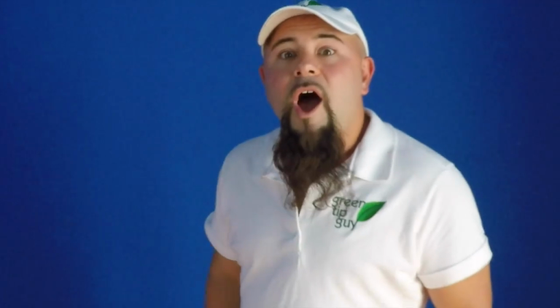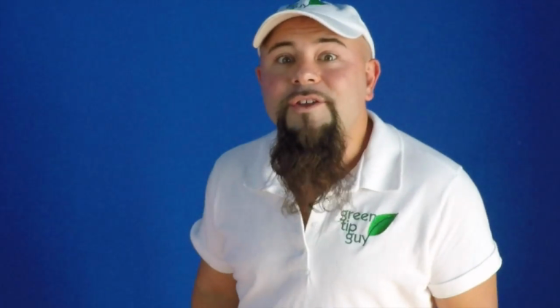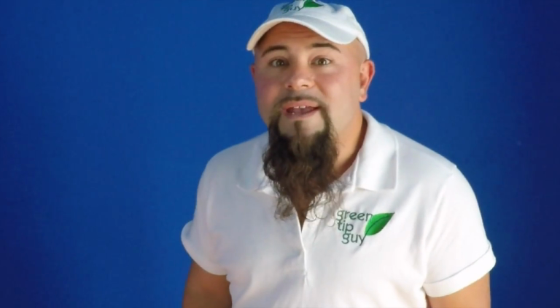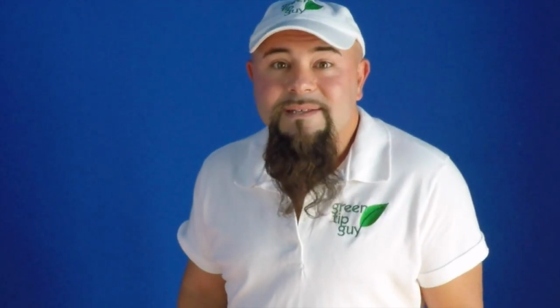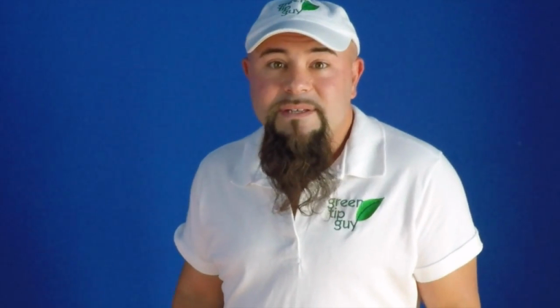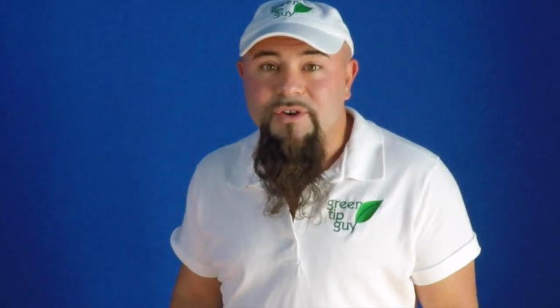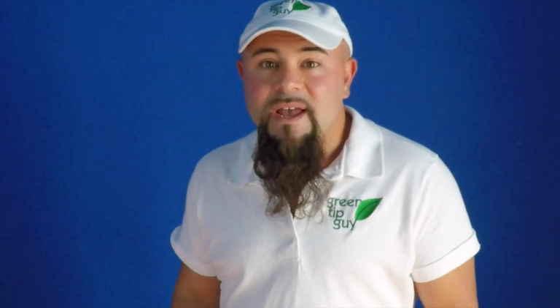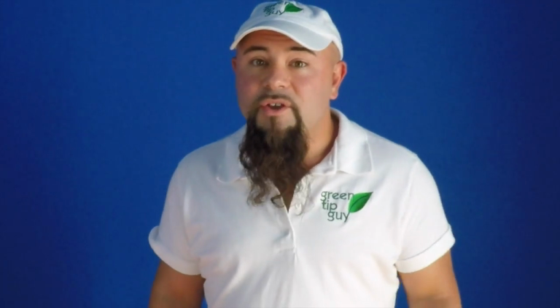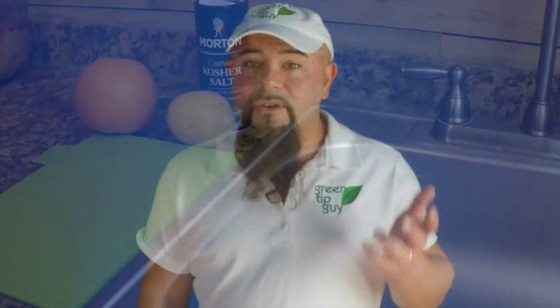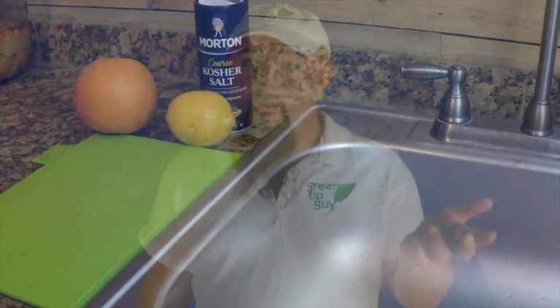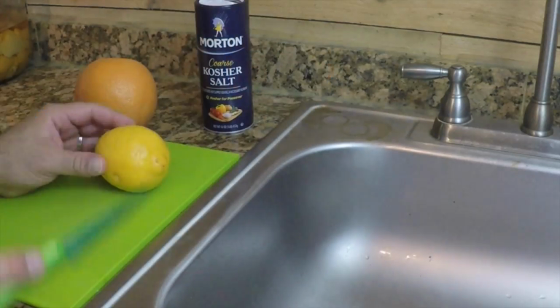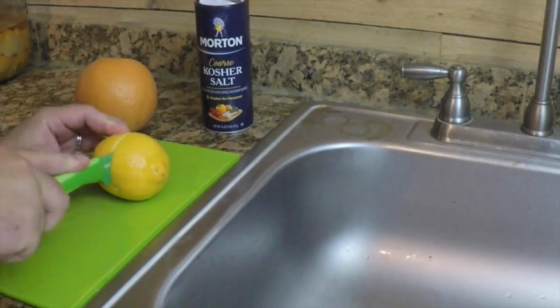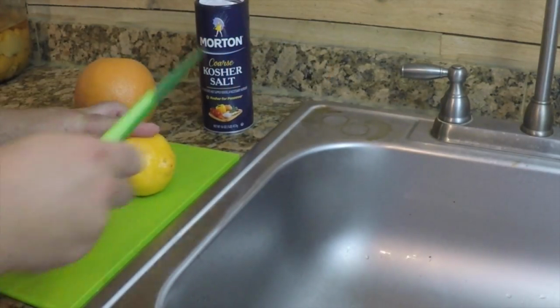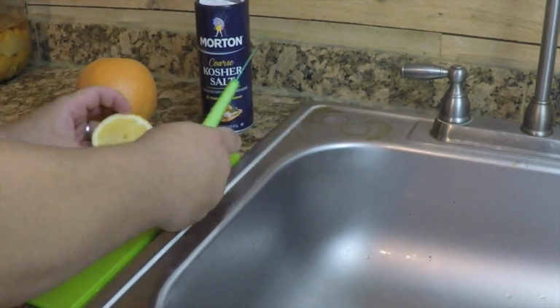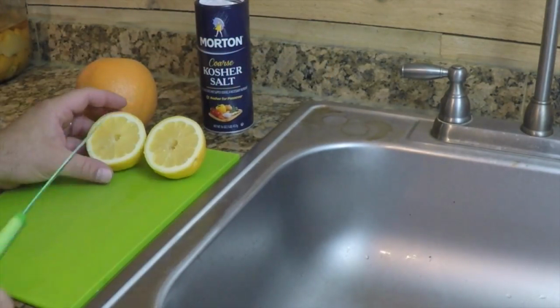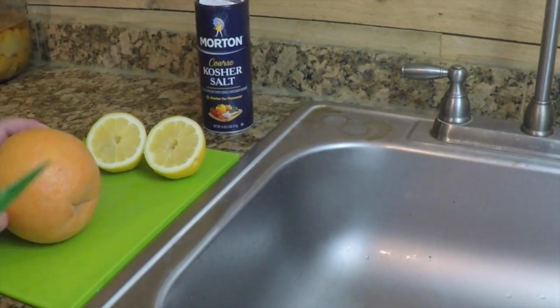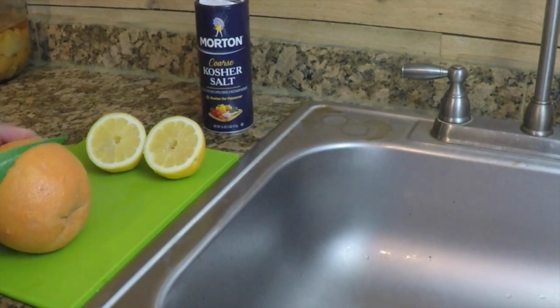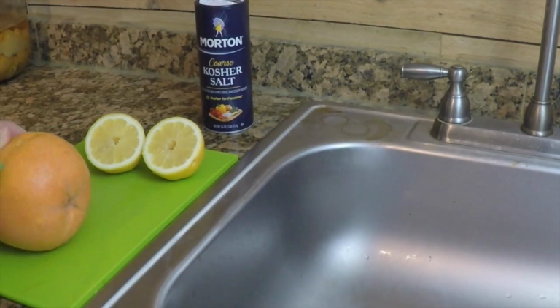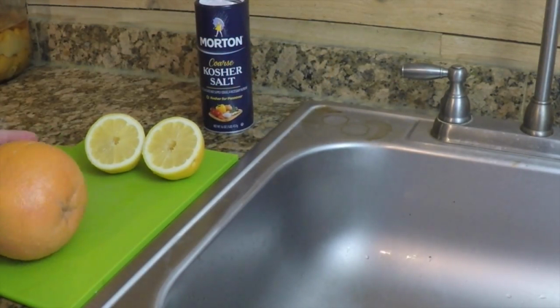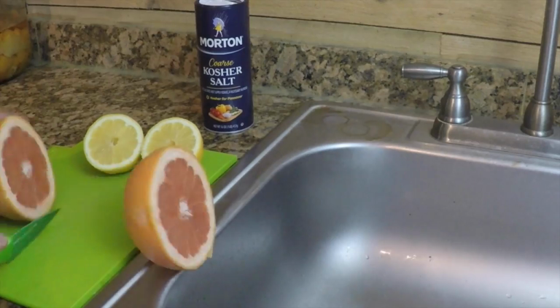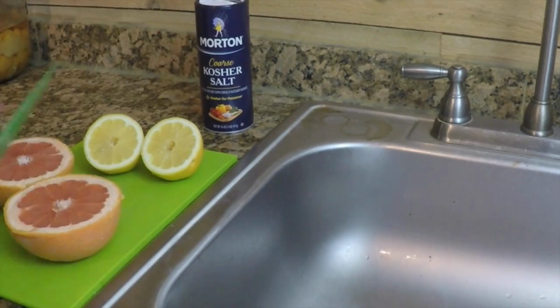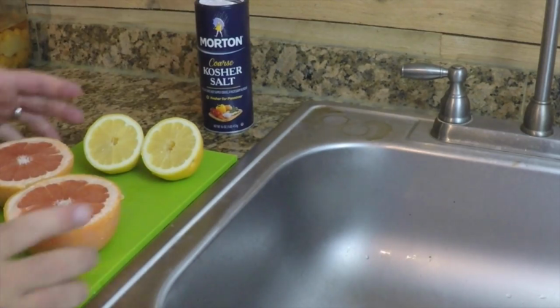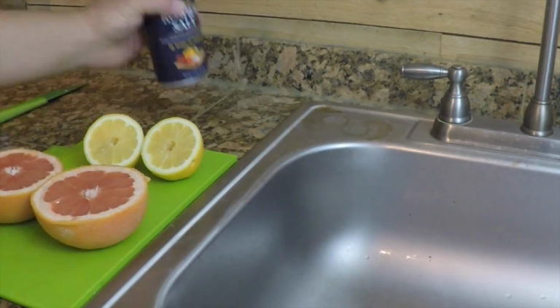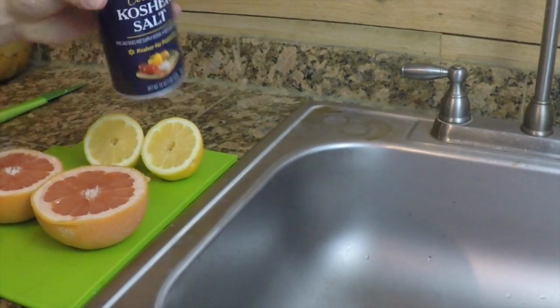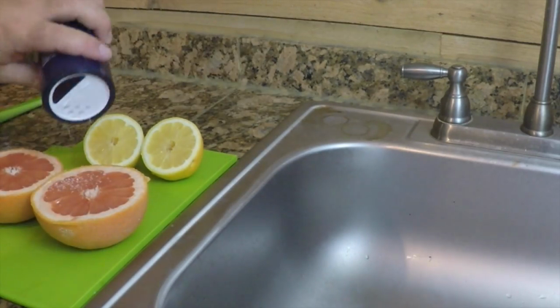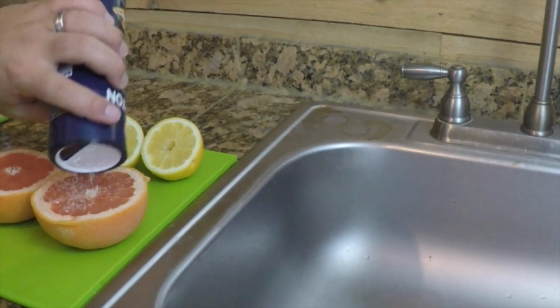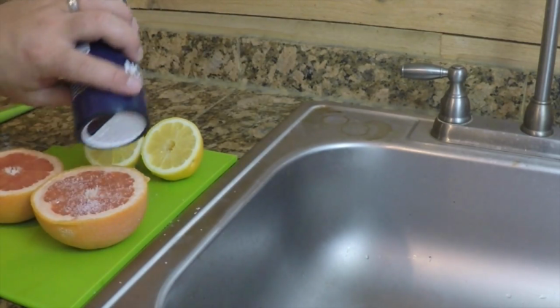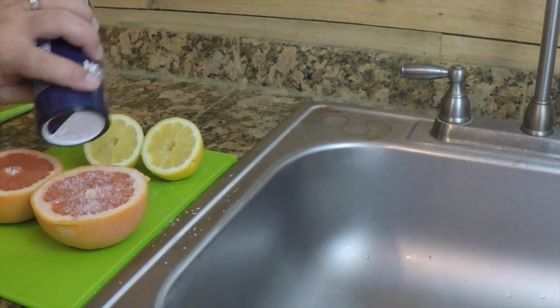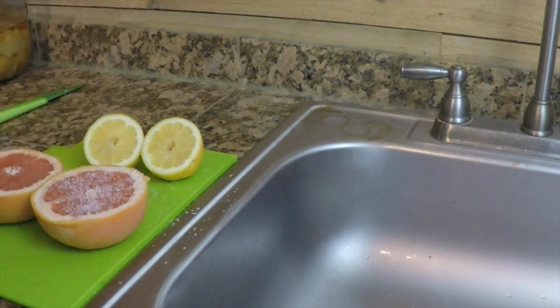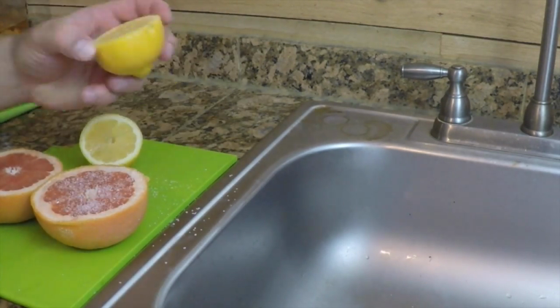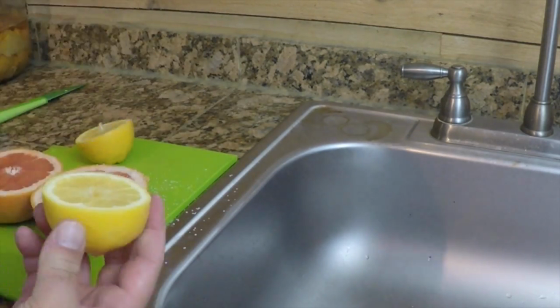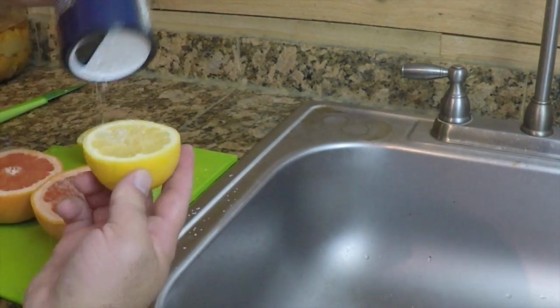All you need is a little citrus. You can use a grapefruit or you can use a lemon — either way. Then take a little kosher salt and sprinkle it onto the top of it.